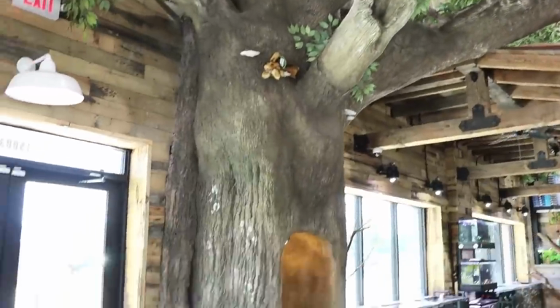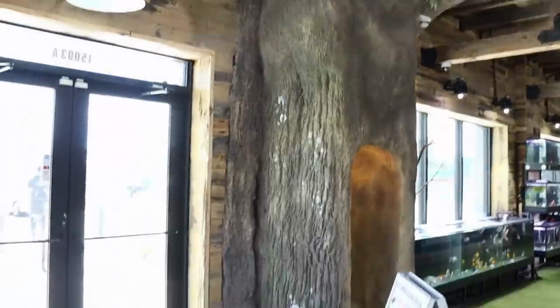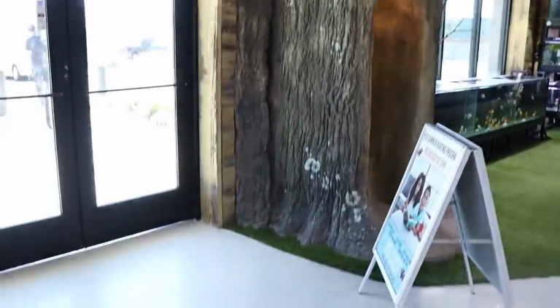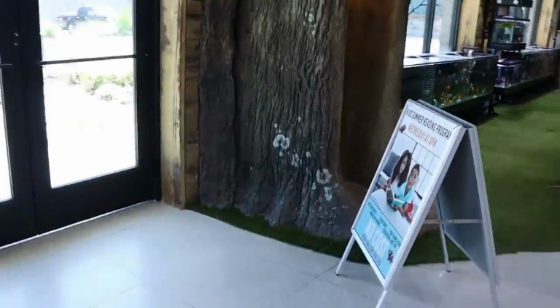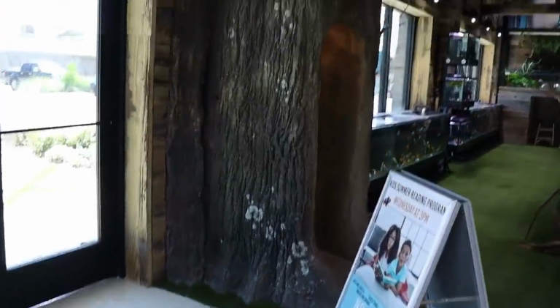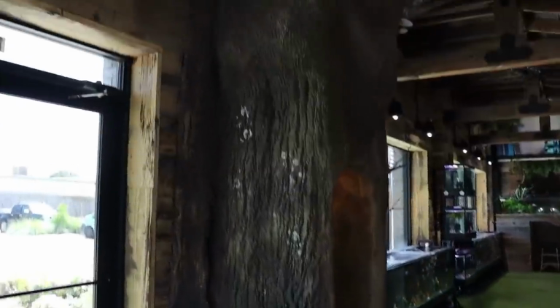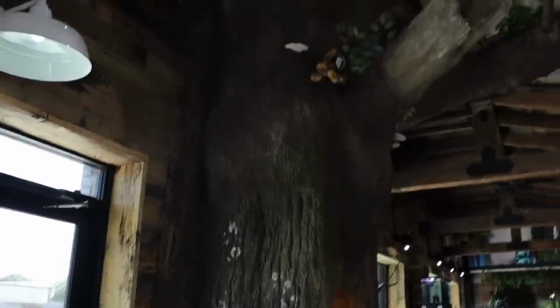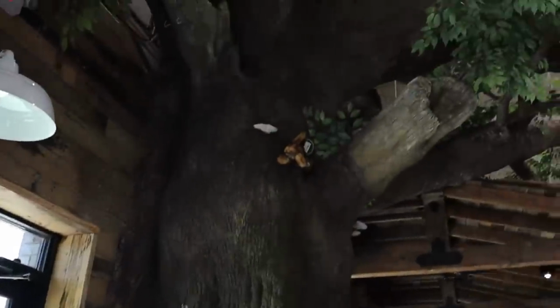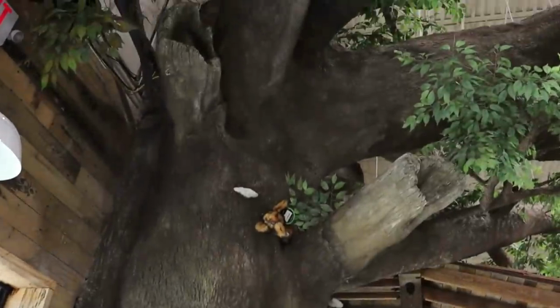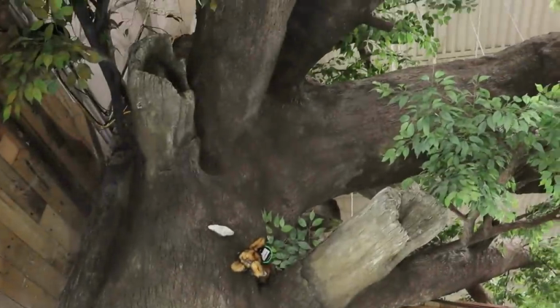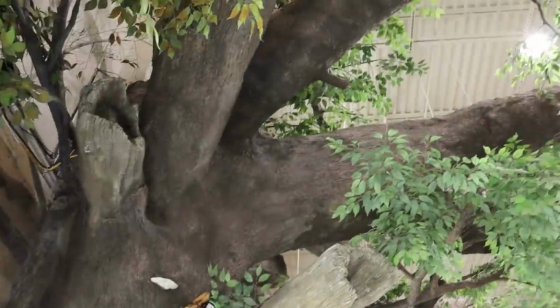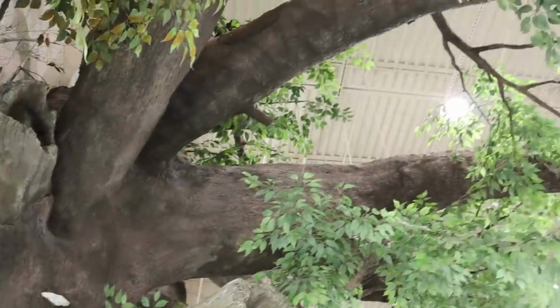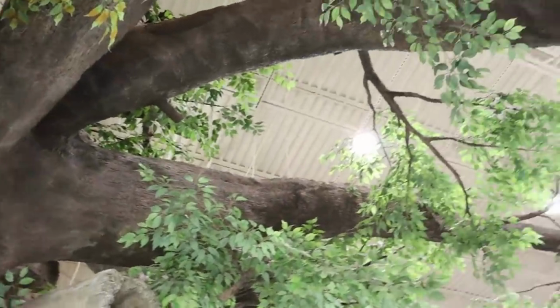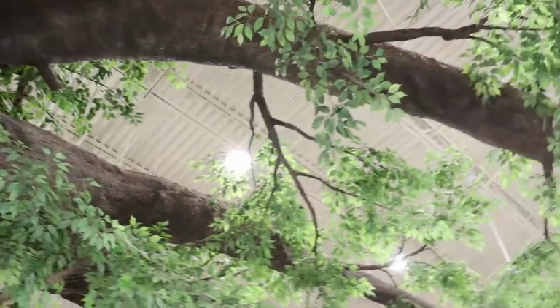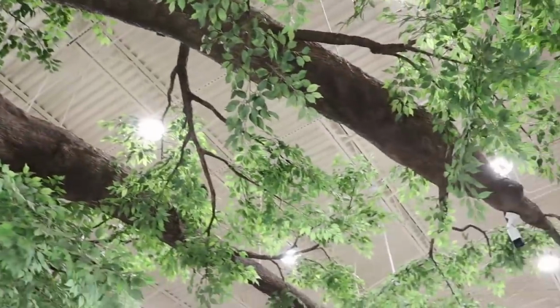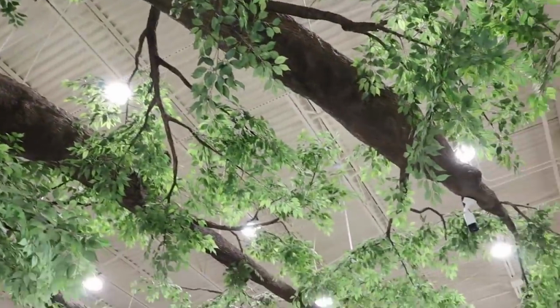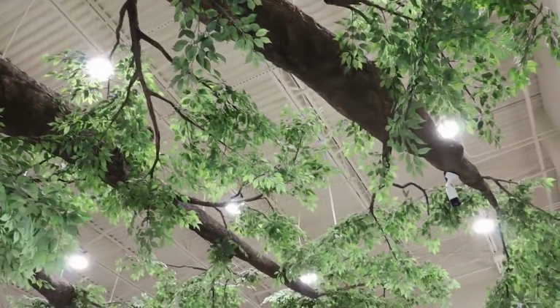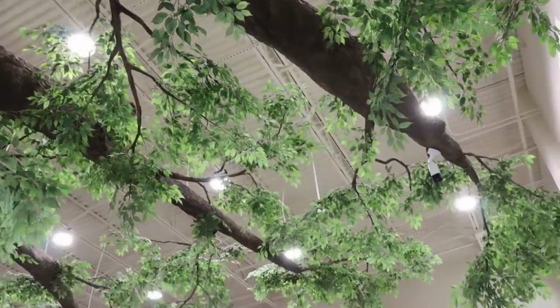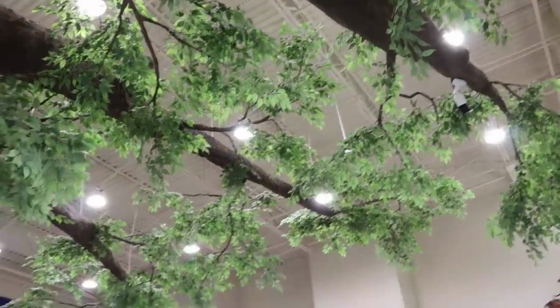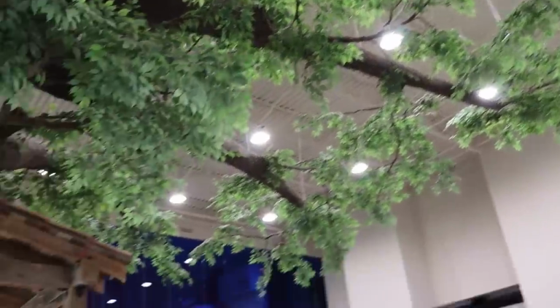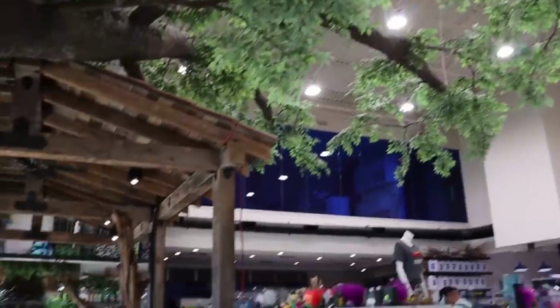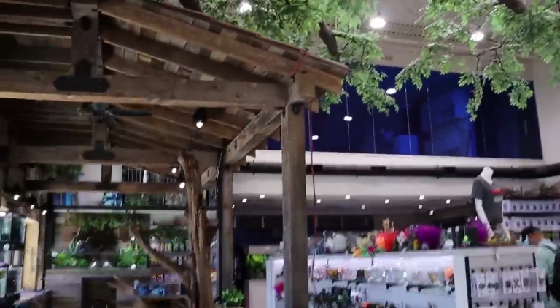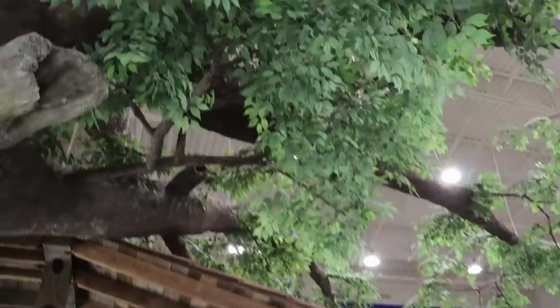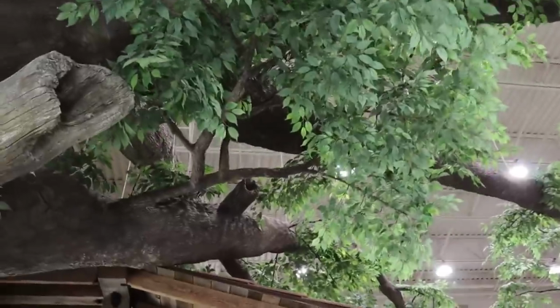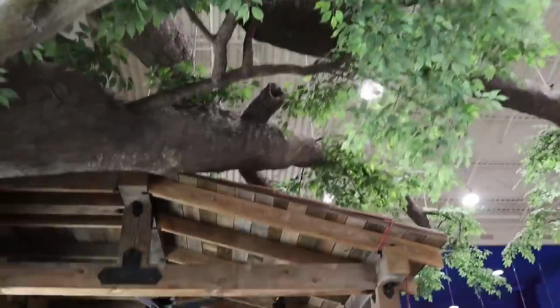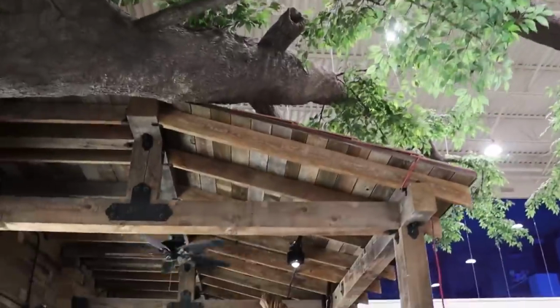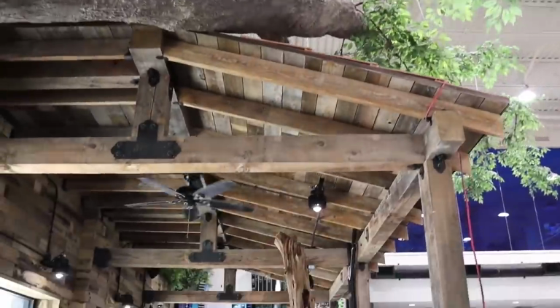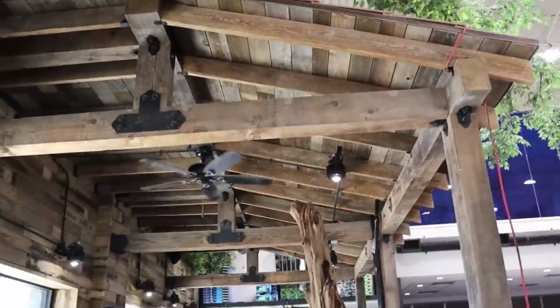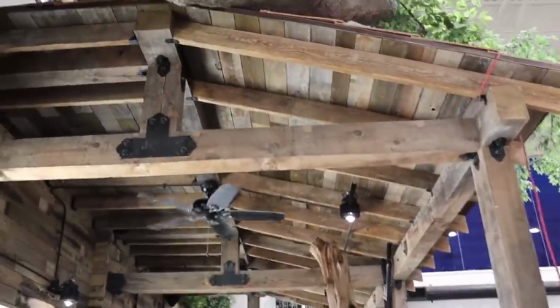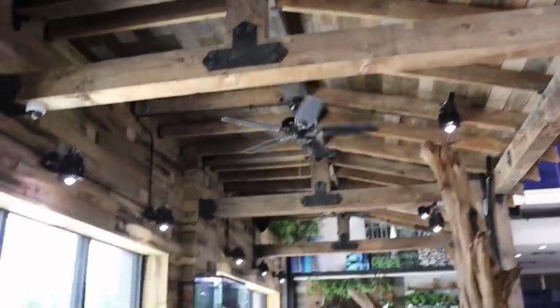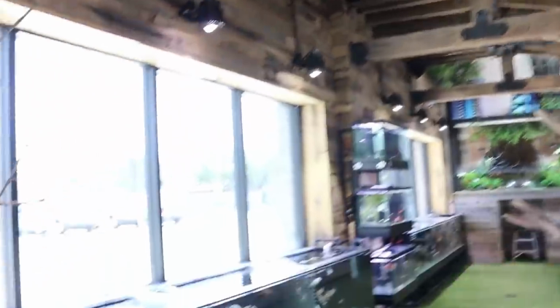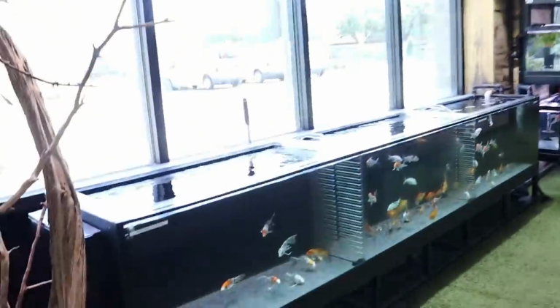You walk in and there's a man-made, just enormous, beautiful piece of art — this tree. It's like, the whole store, it's pretty cool. It's really unusual. Everything about the store is unusual, but really, really neat.